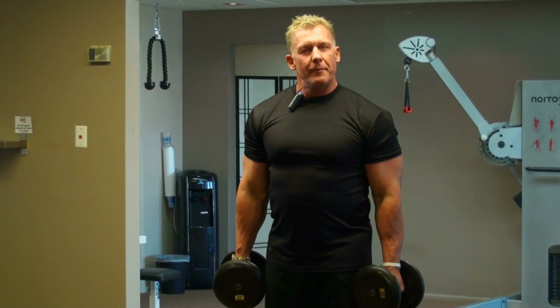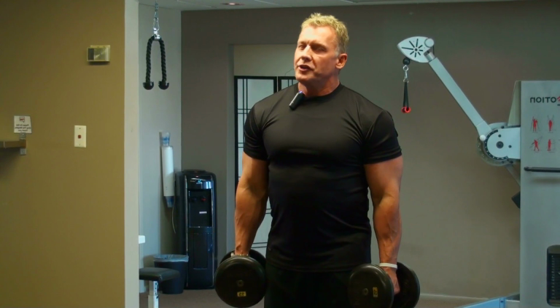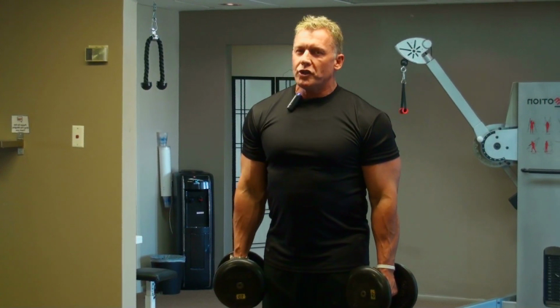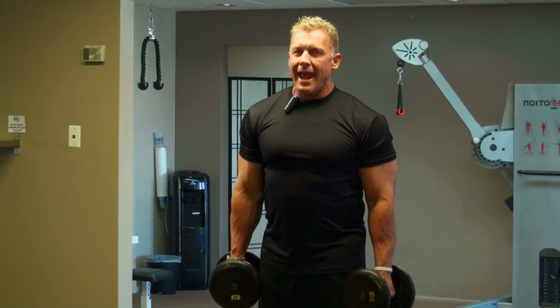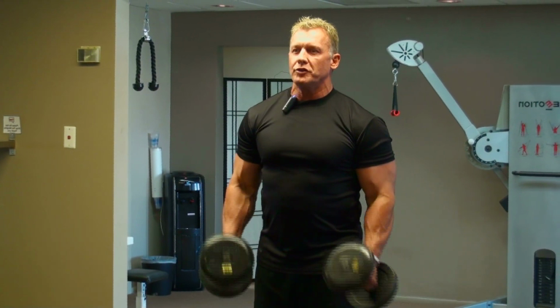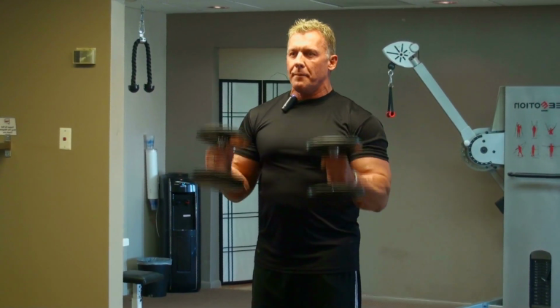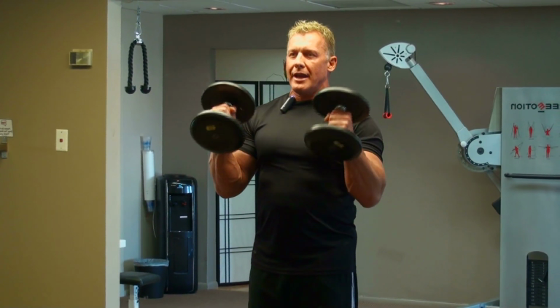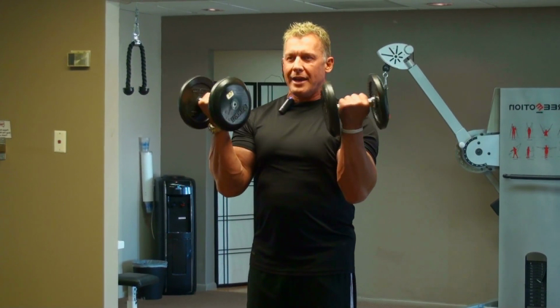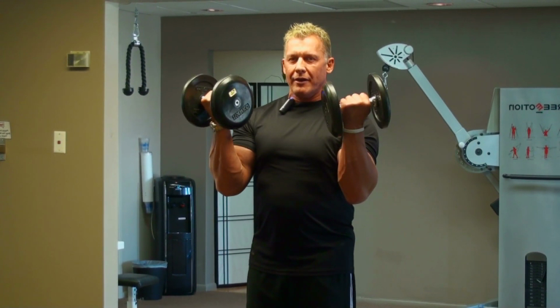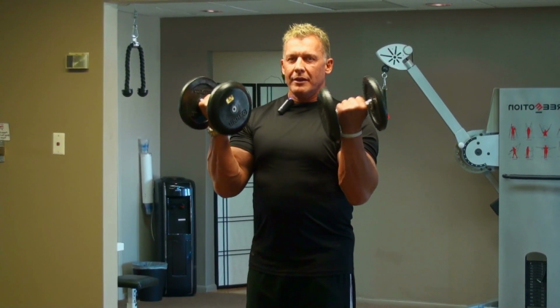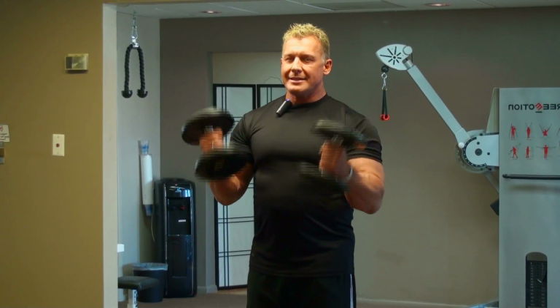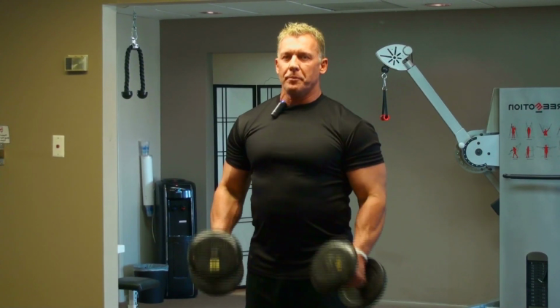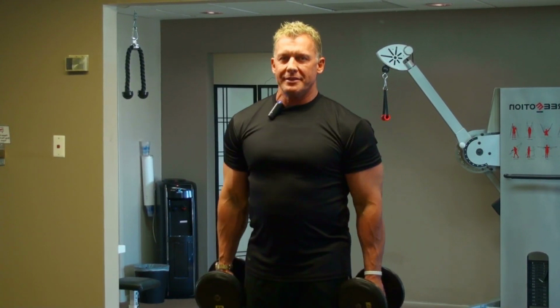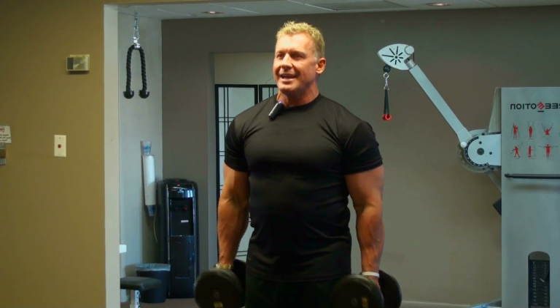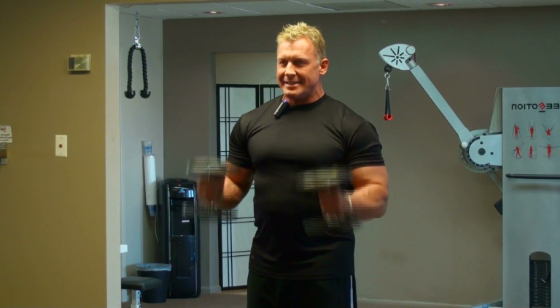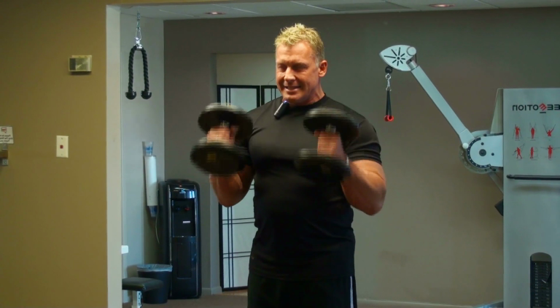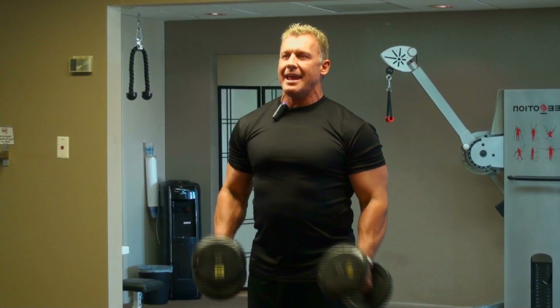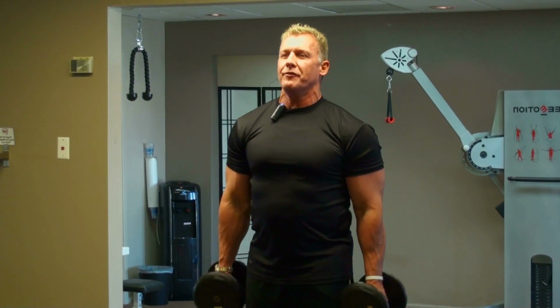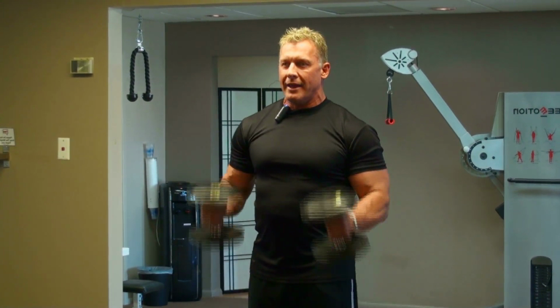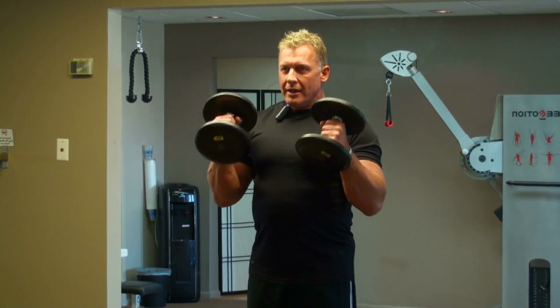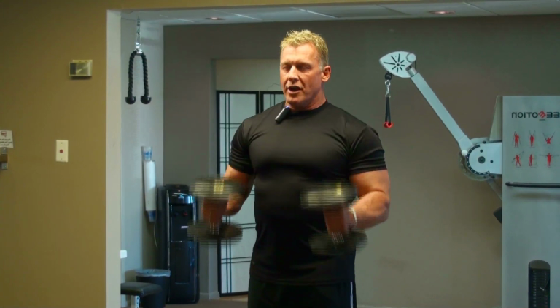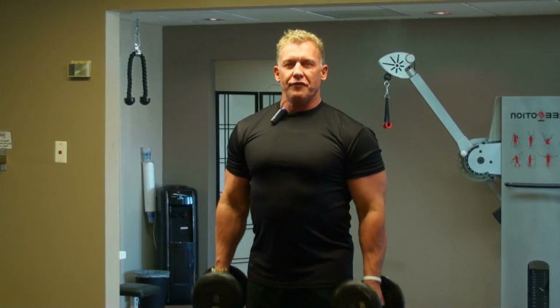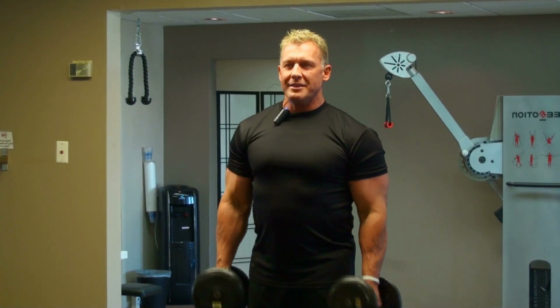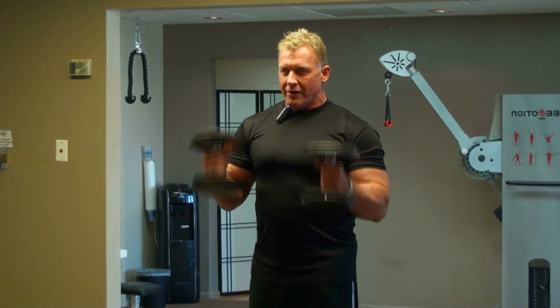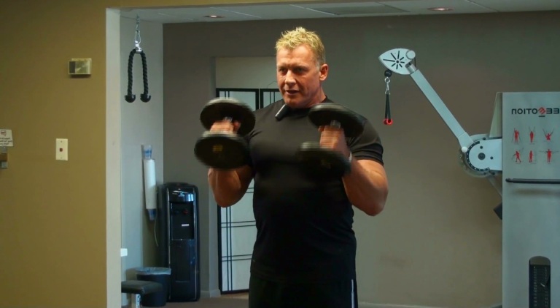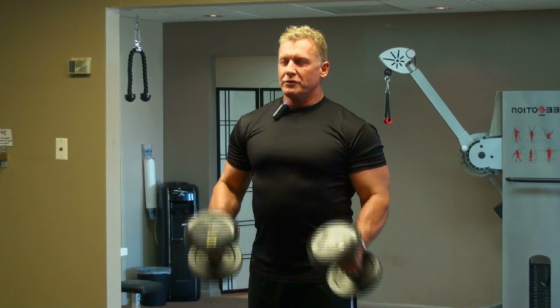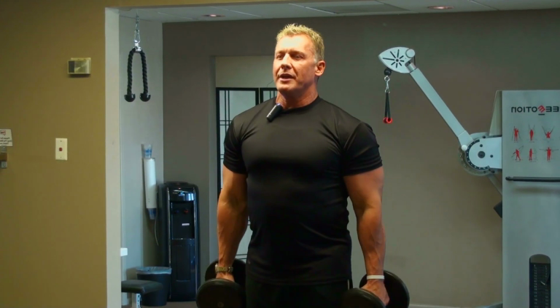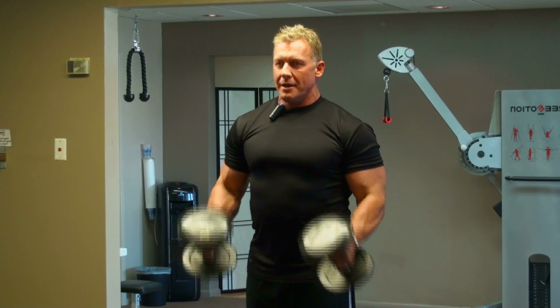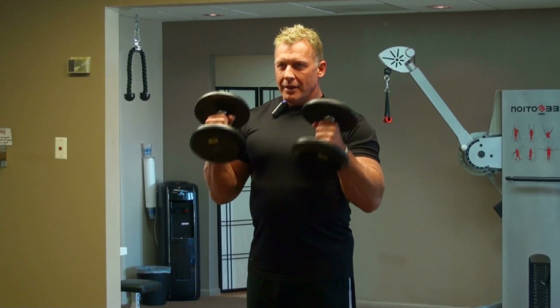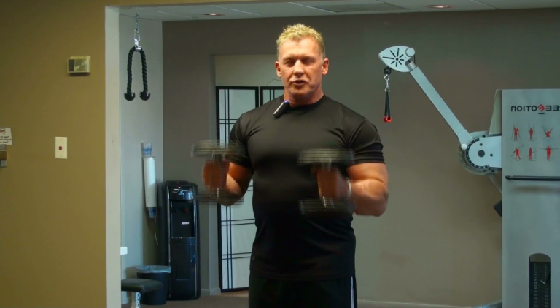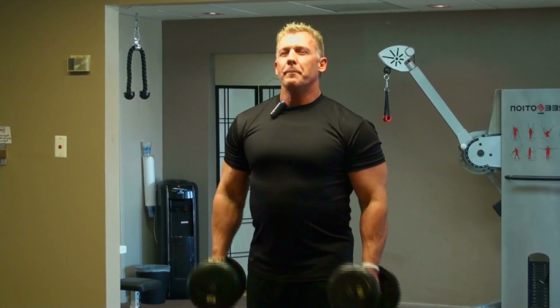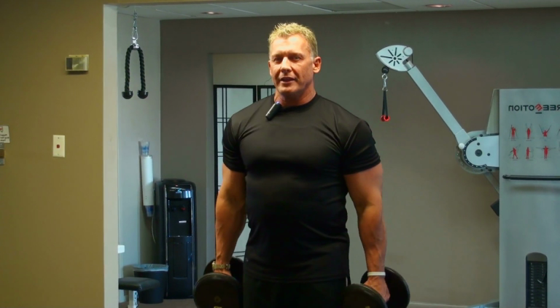Remember, don't turn that hand out. Don't get up here and turn it out — that's not the purpose of this exercise. It stays in the hammer format. If your knuckles are facing the mirror the whole time when it comes up, you're doing it perfectly.